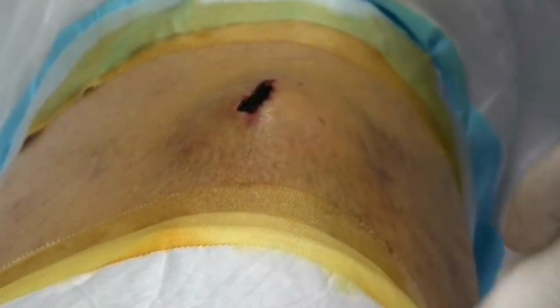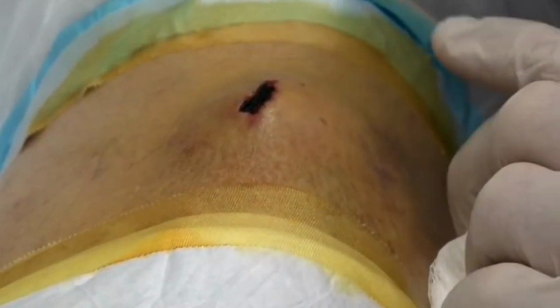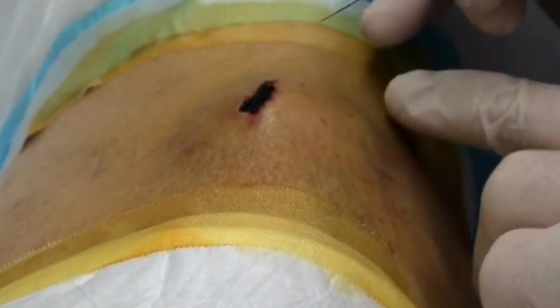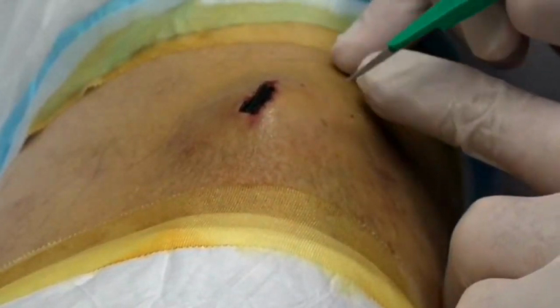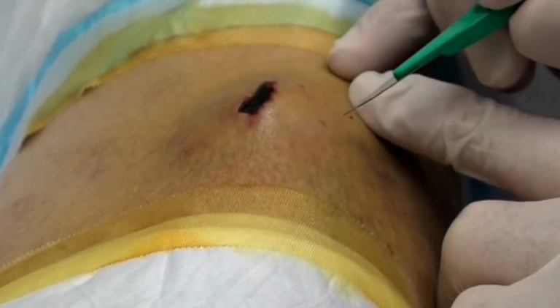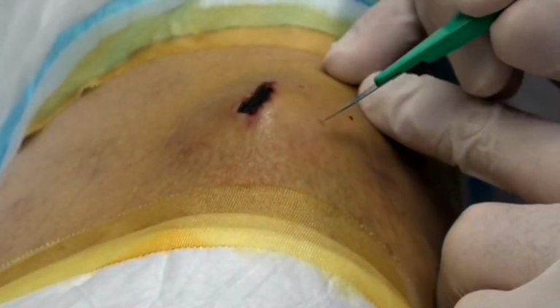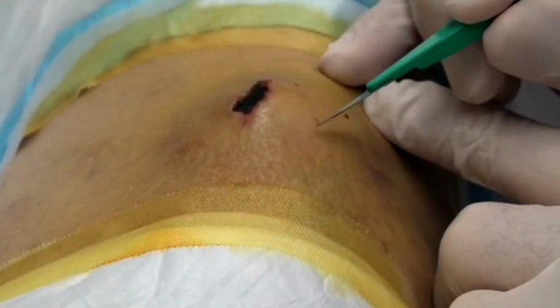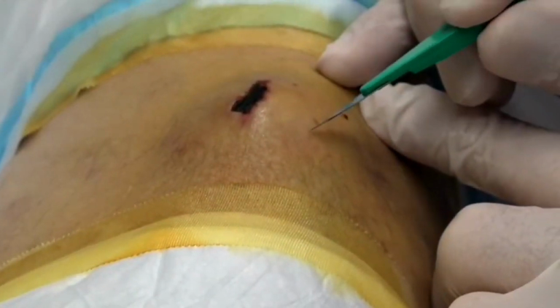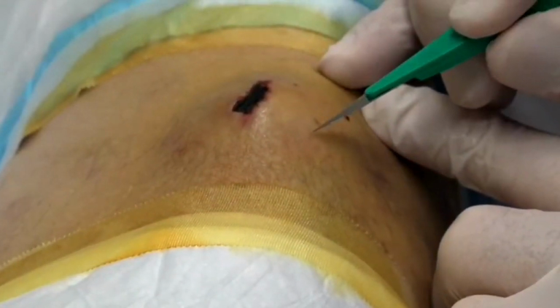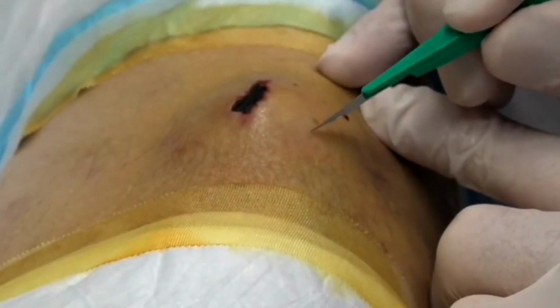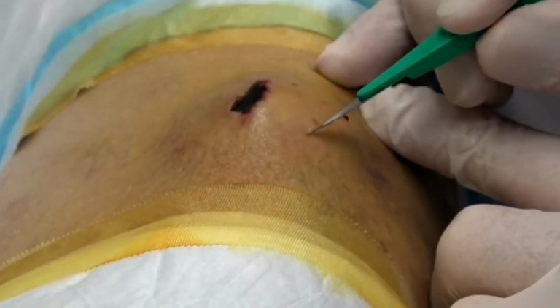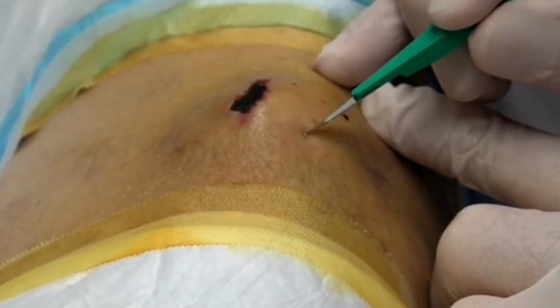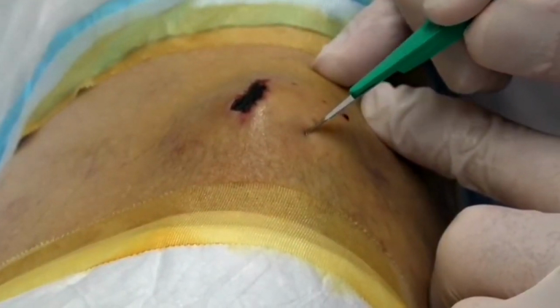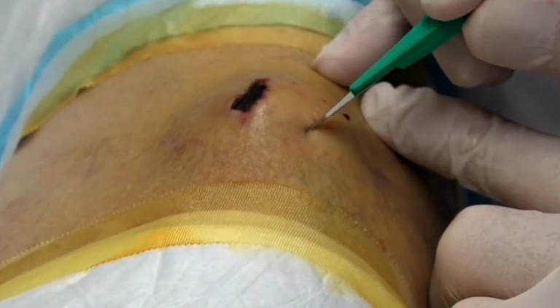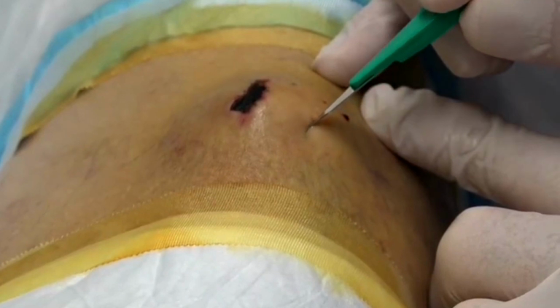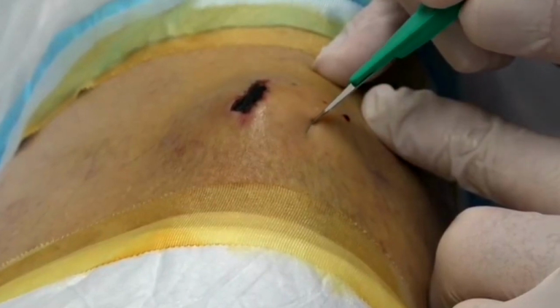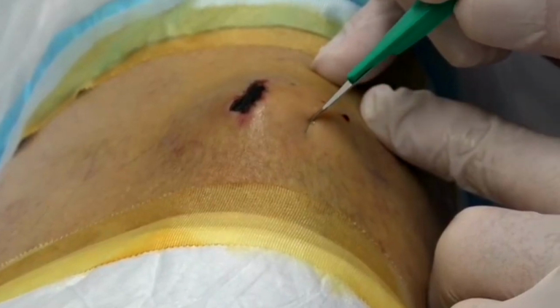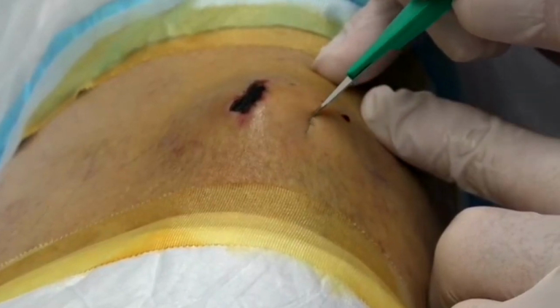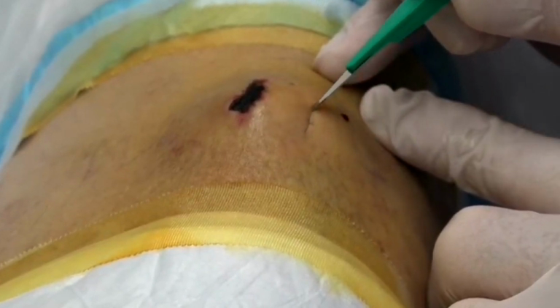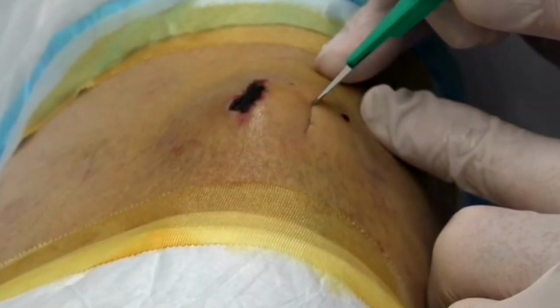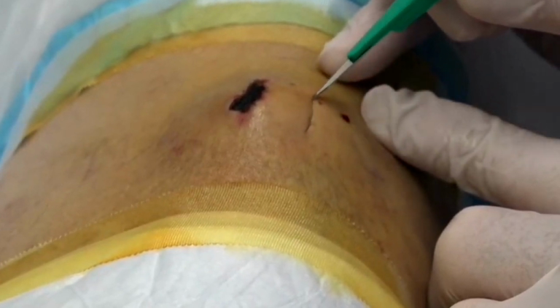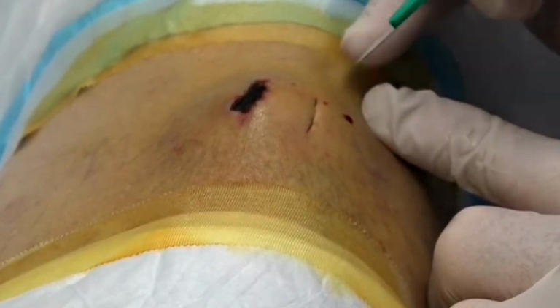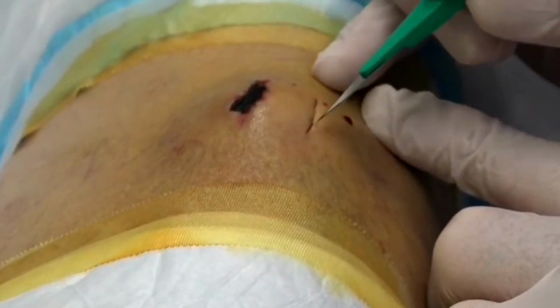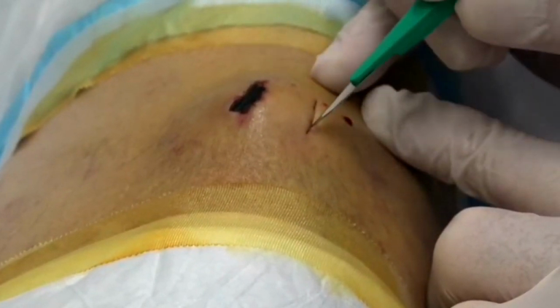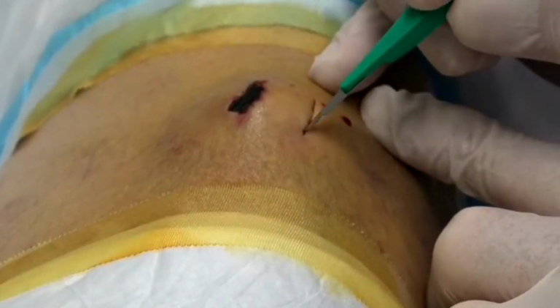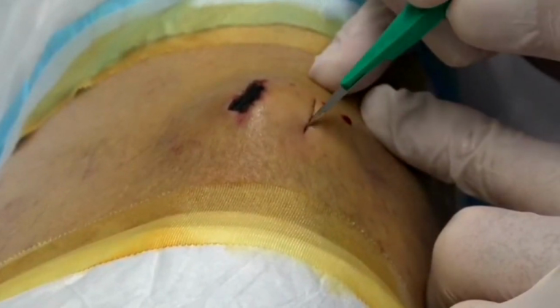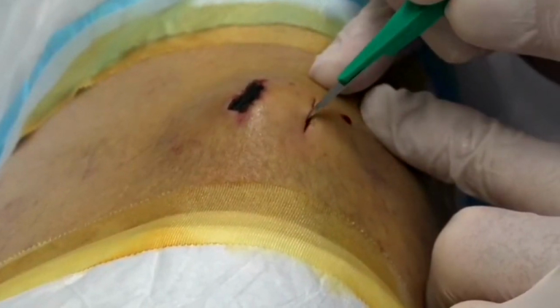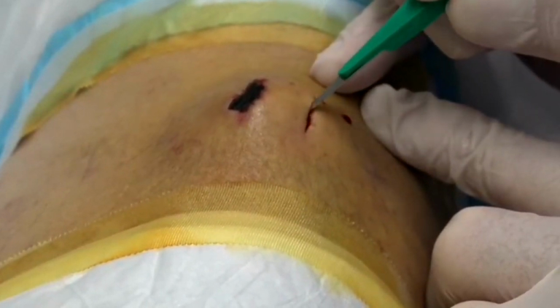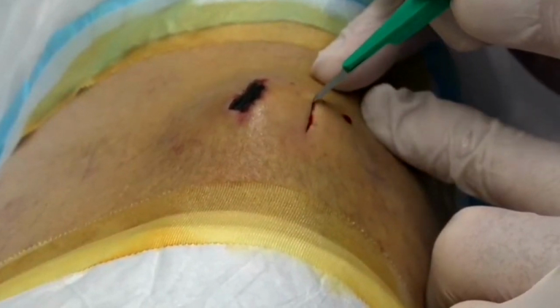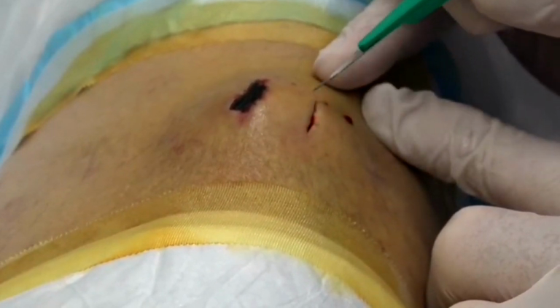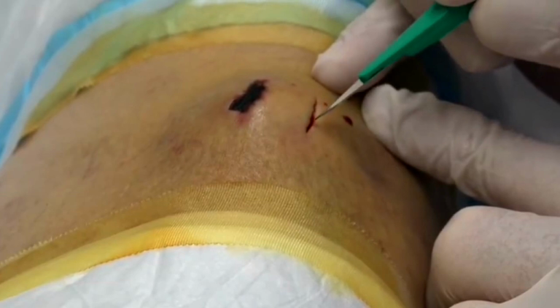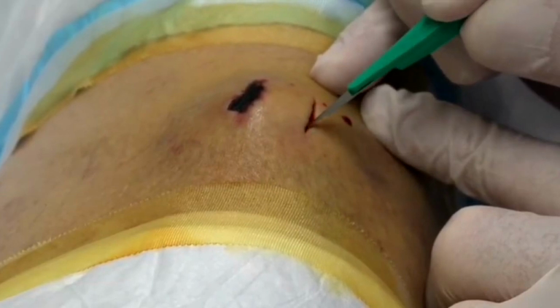We're going to make a little incision right here. Now, if you feel any pain, you're going to let me know, okay? All right. We don't want to make a really huge incision.